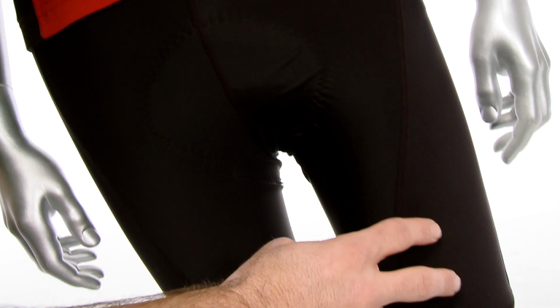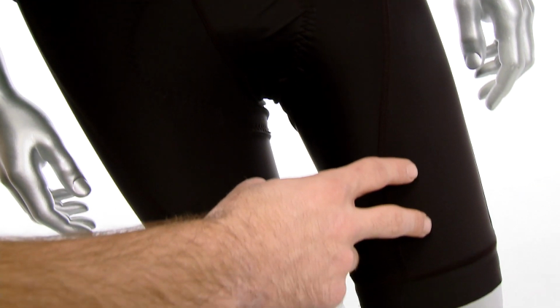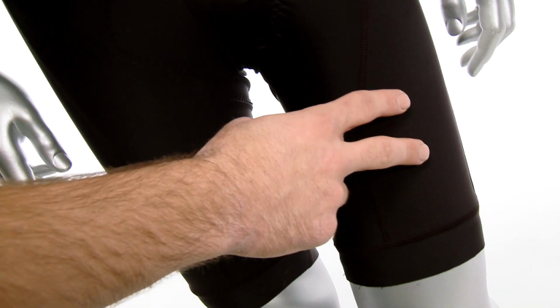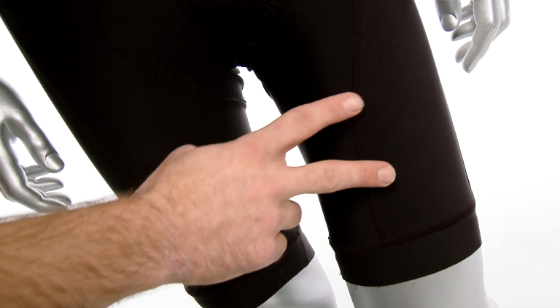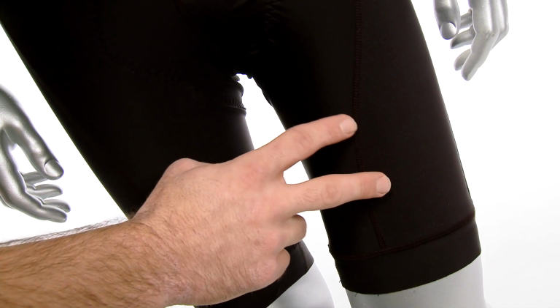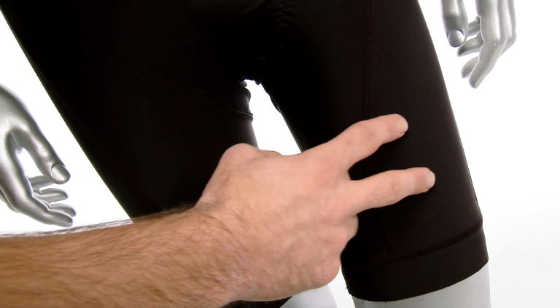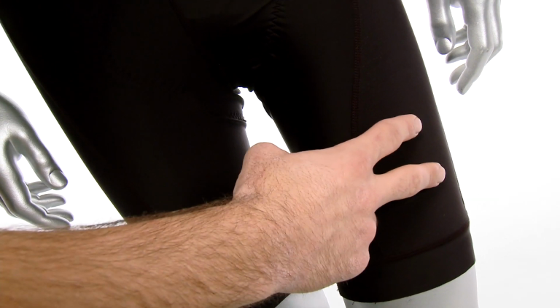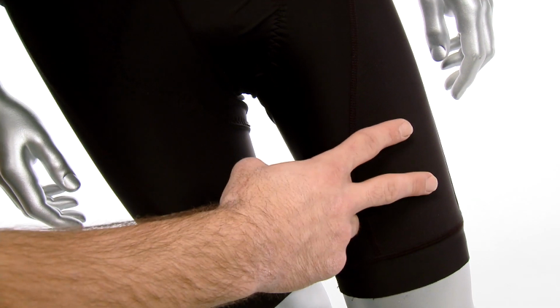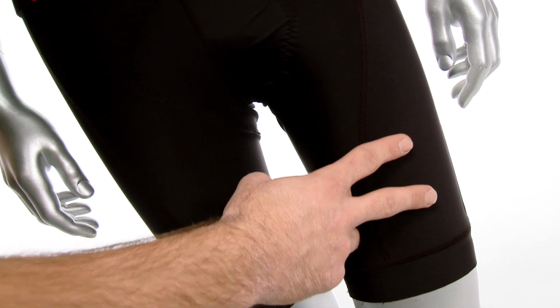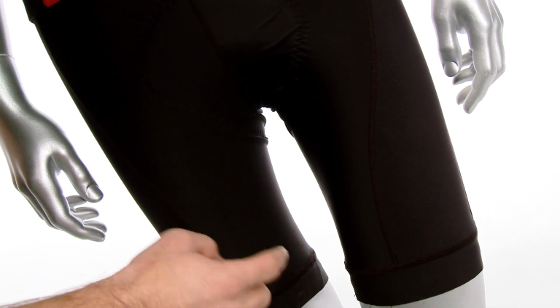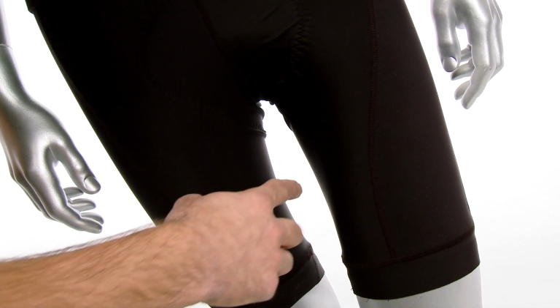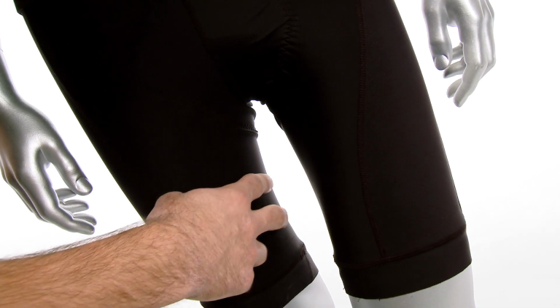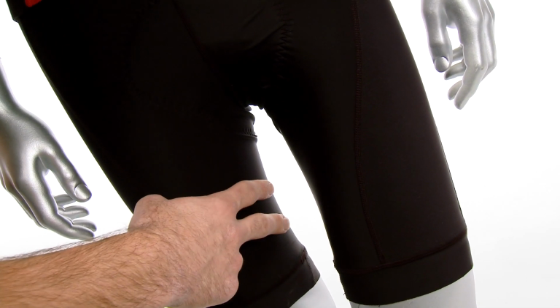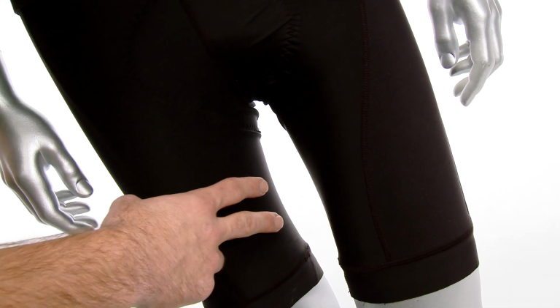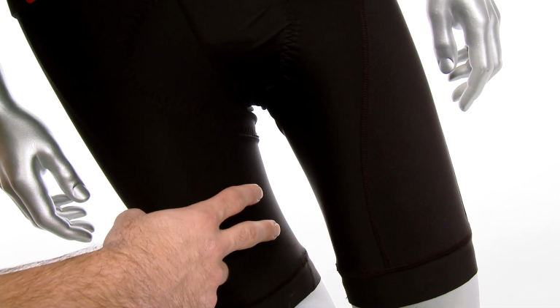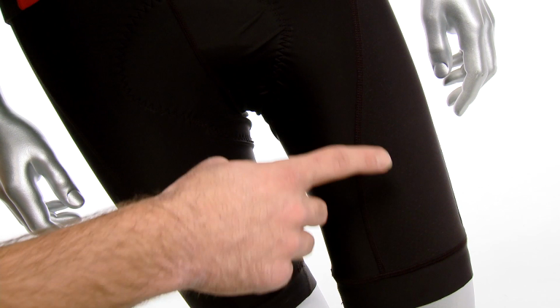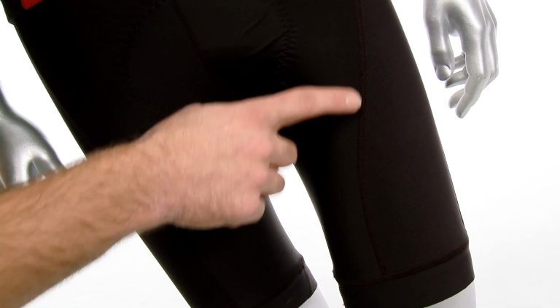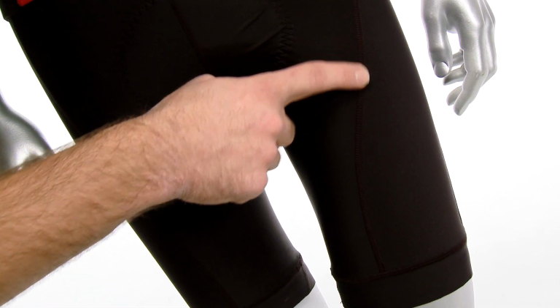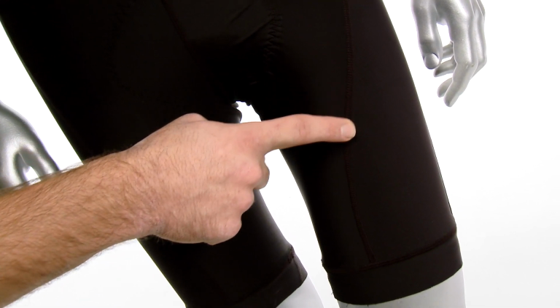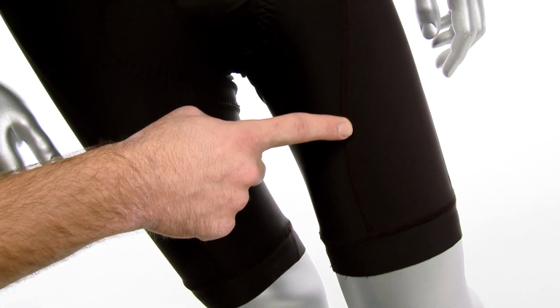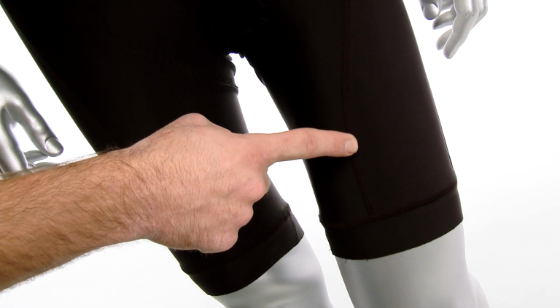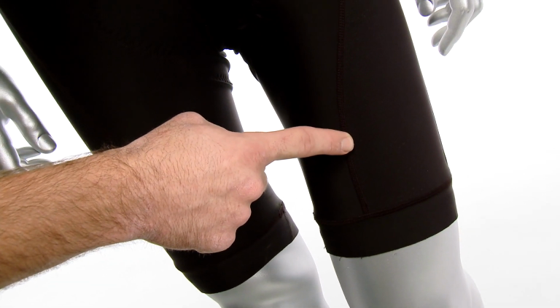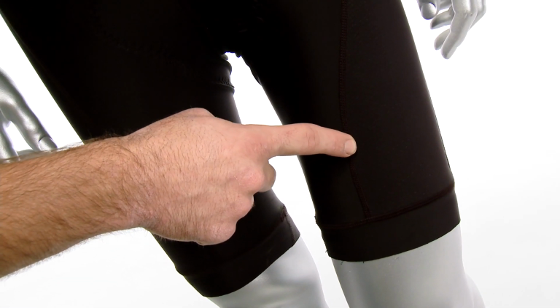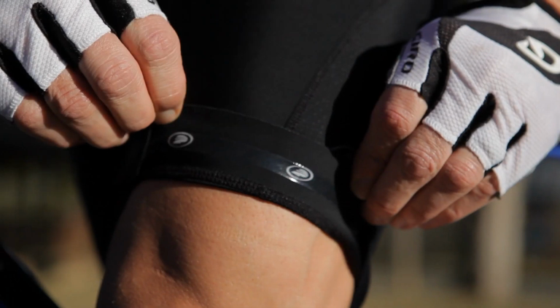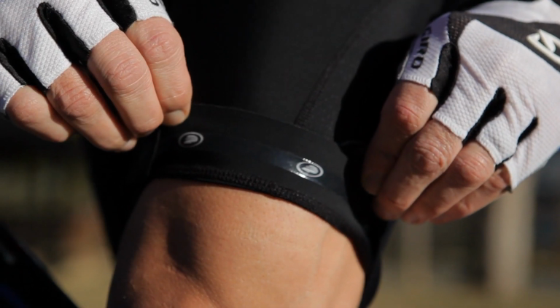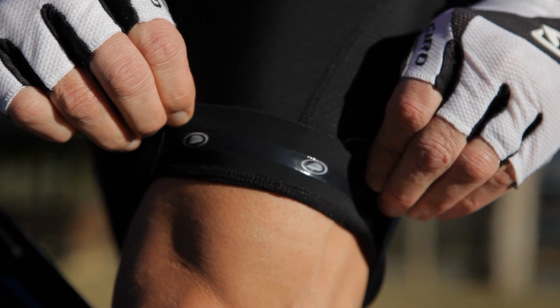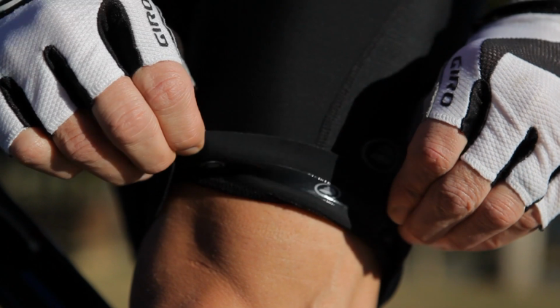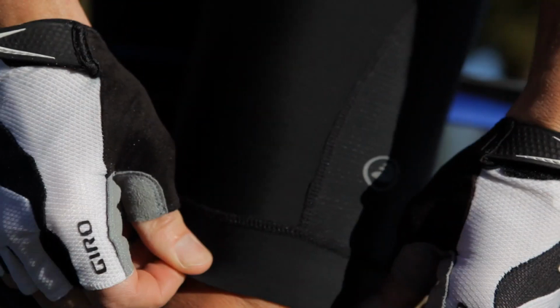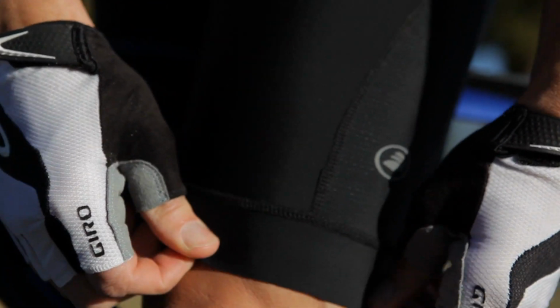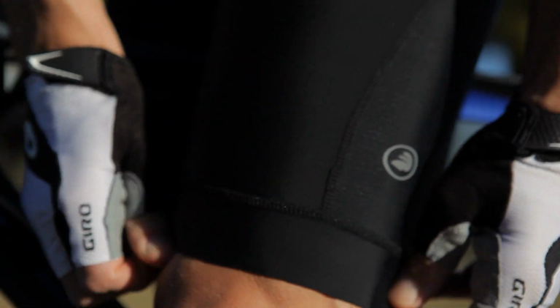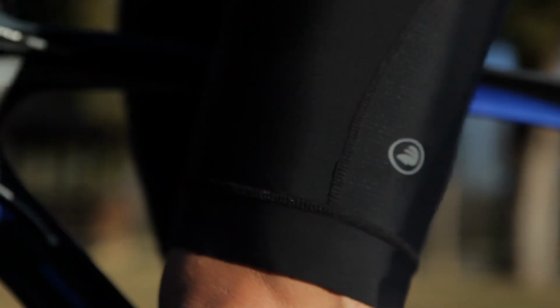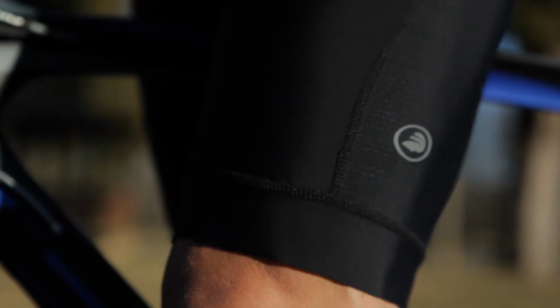You'll see here this has a nylon polyester multi-panel design. It has a seamless inner leg for comfort. It has a flatlock stitching design here to prevent chafing. It has a power band leg gripper here to keep the shorts in place.